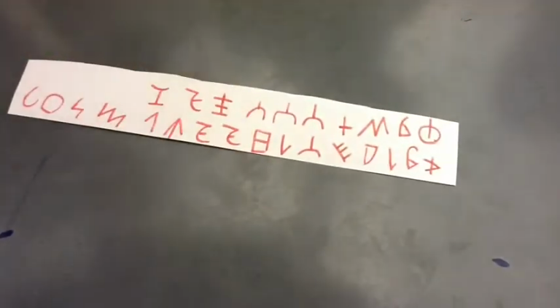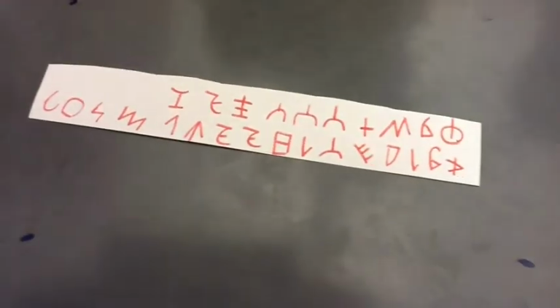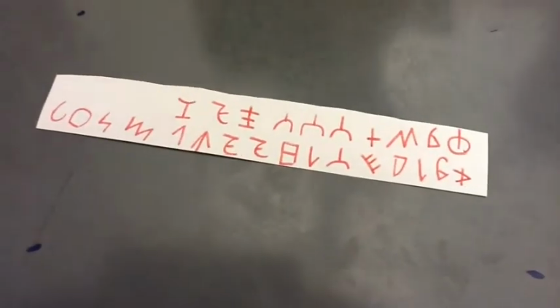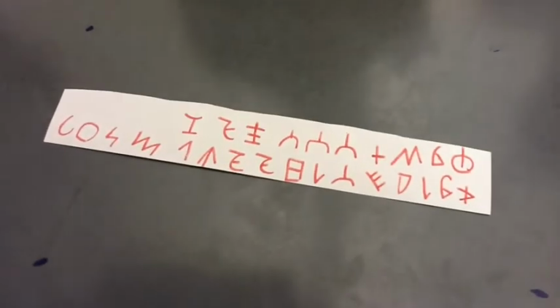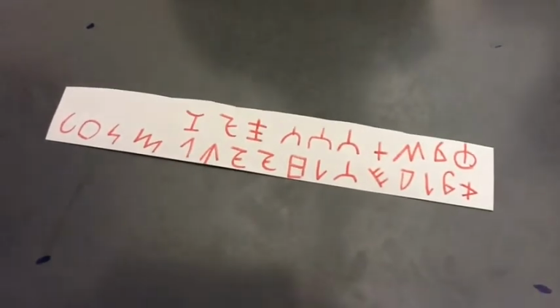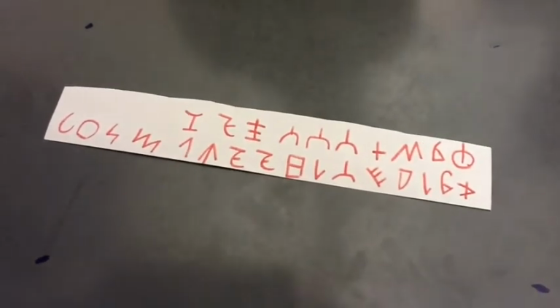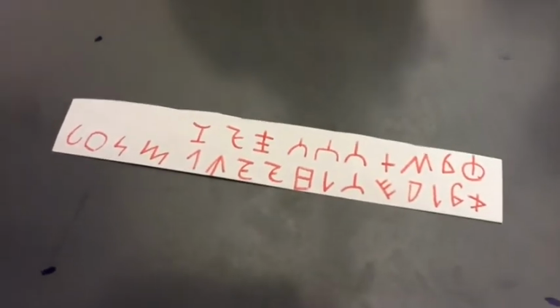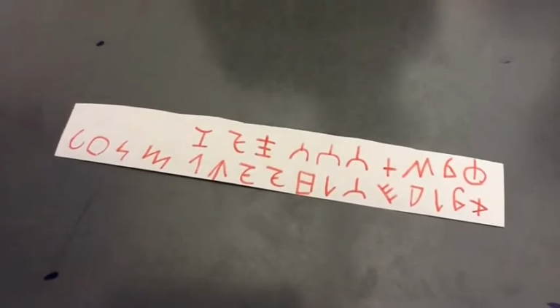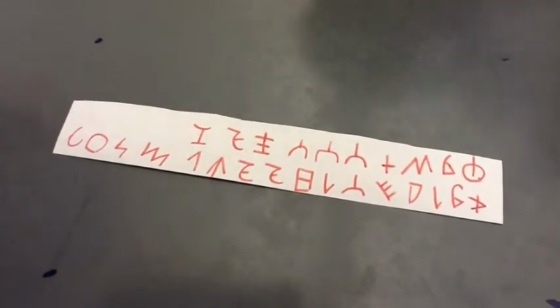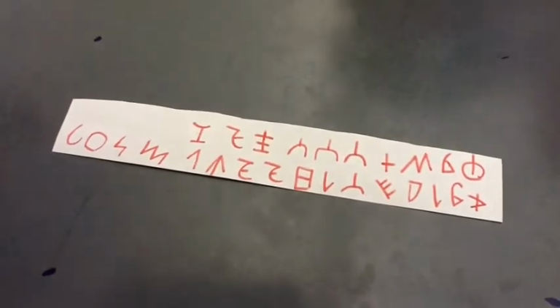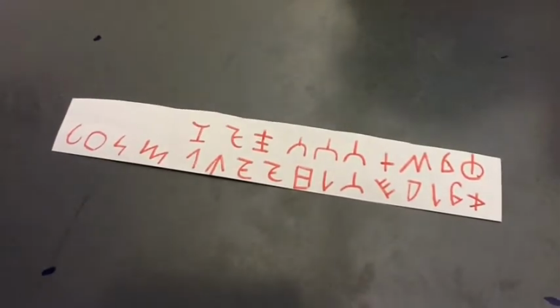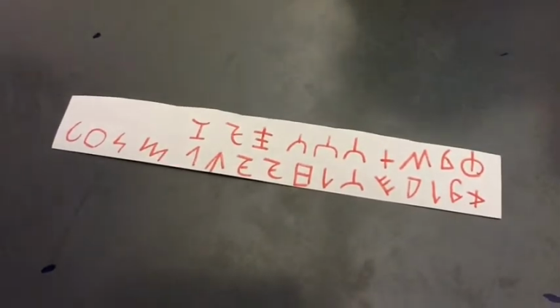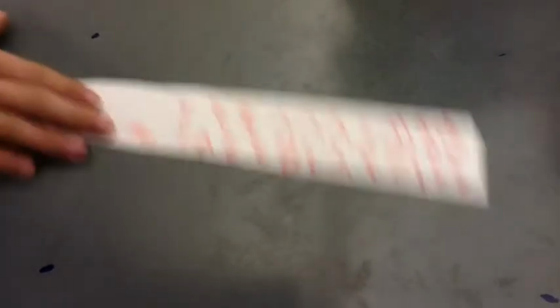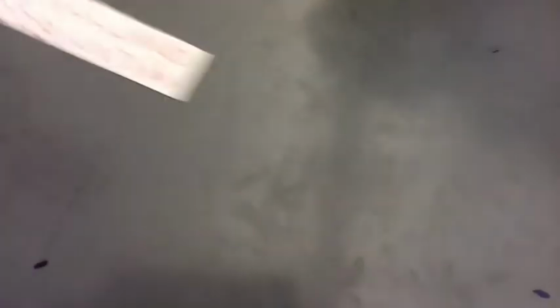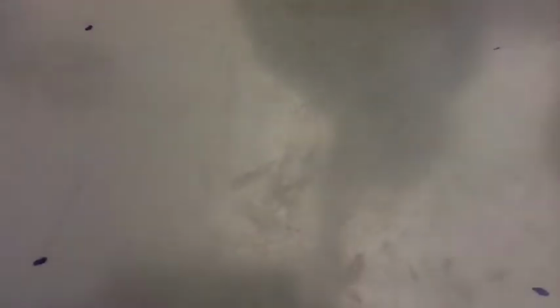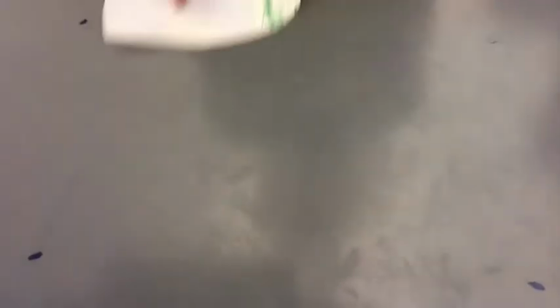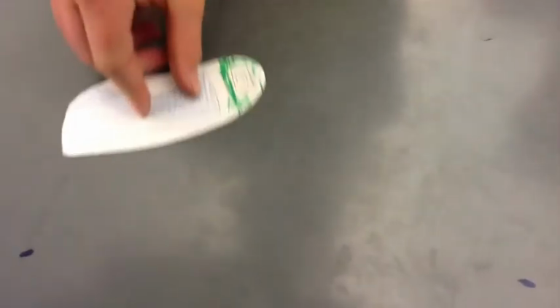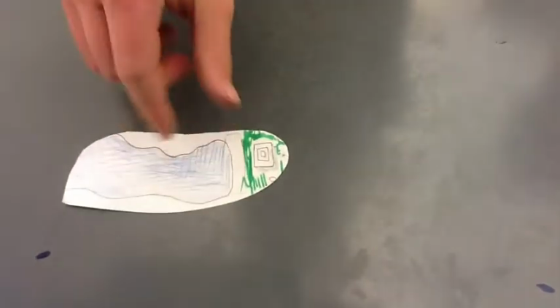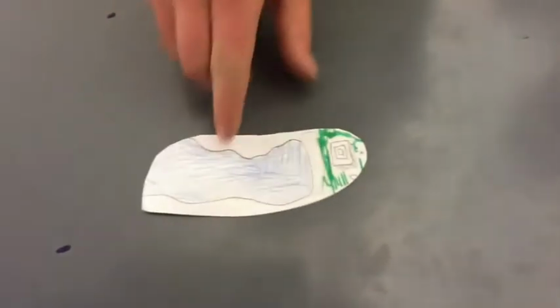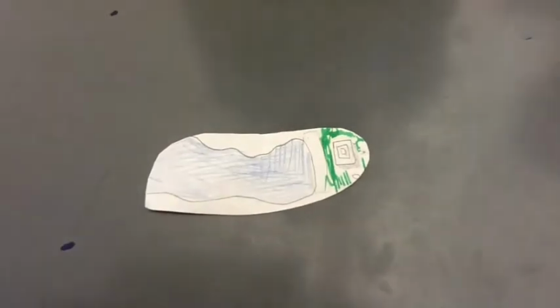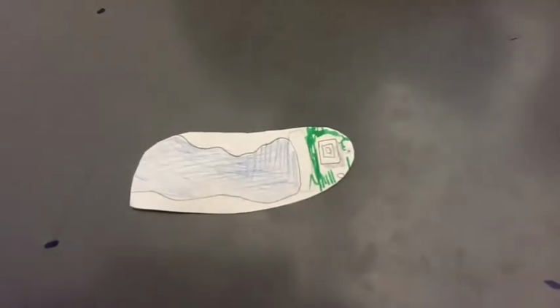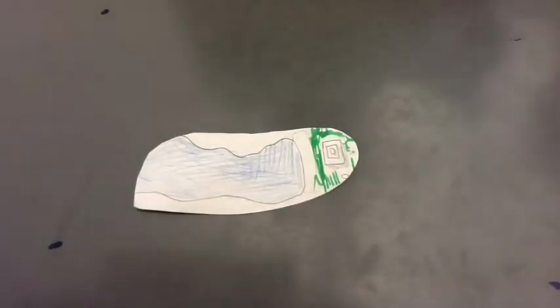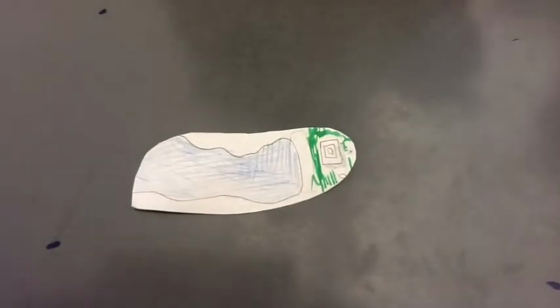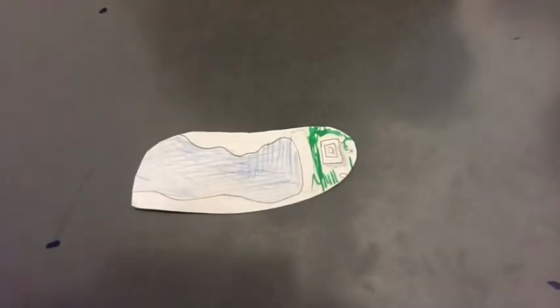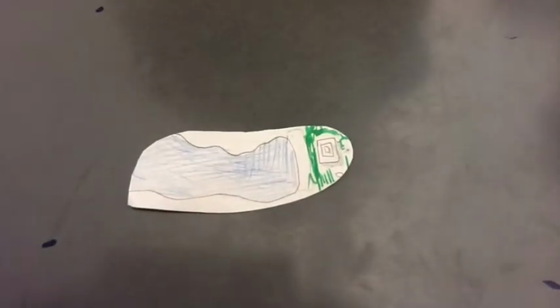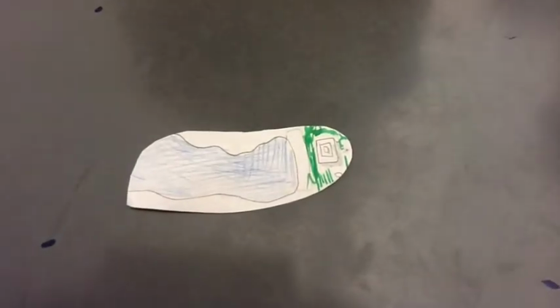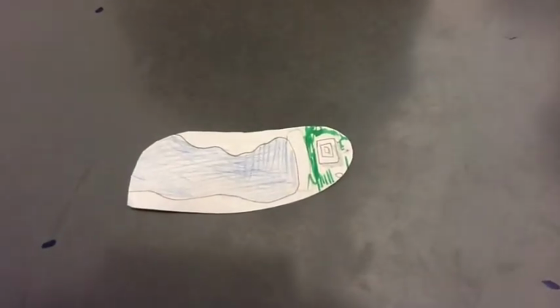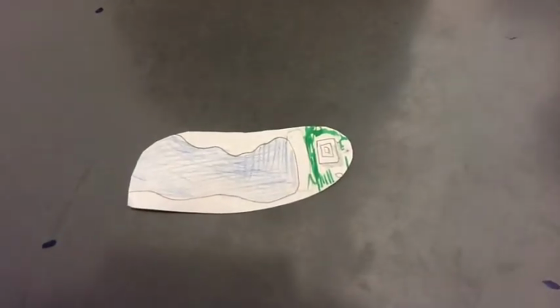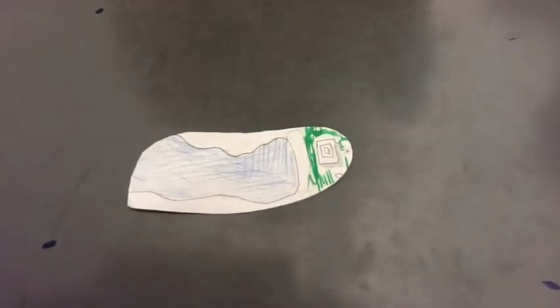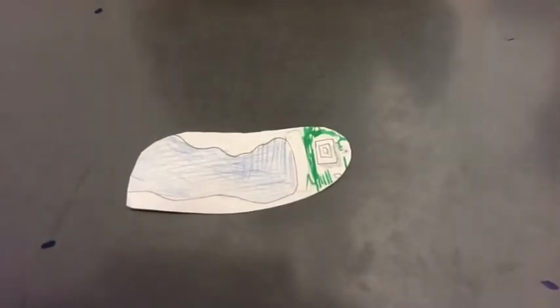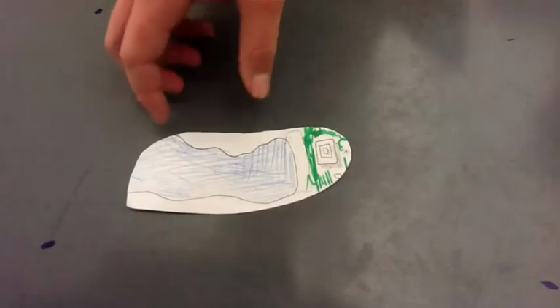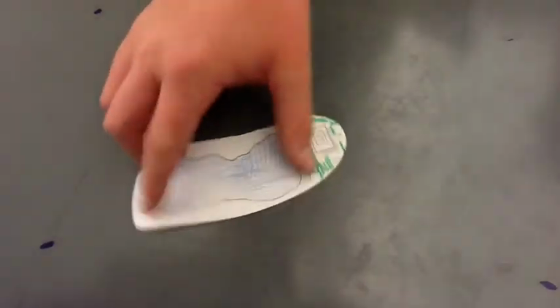The Phoenicians' greatest achievement was the alphabet. The Phoenicians were located in the eastern Mediterranean coast, also known as present-day Lebanon.